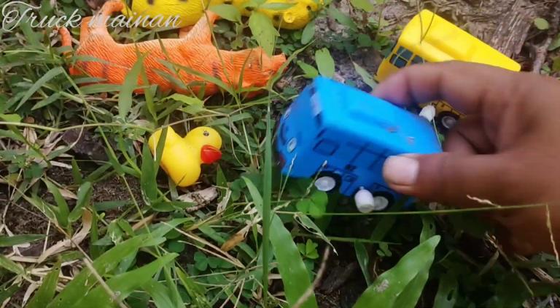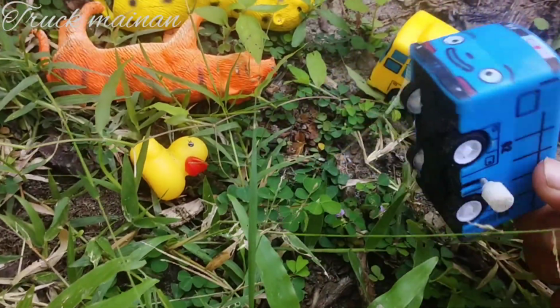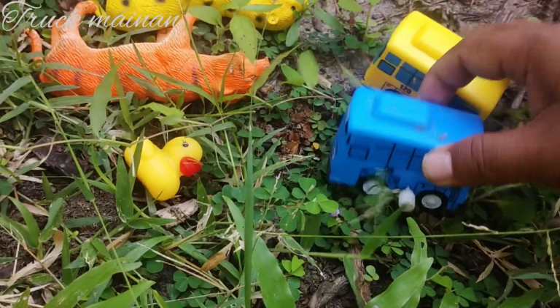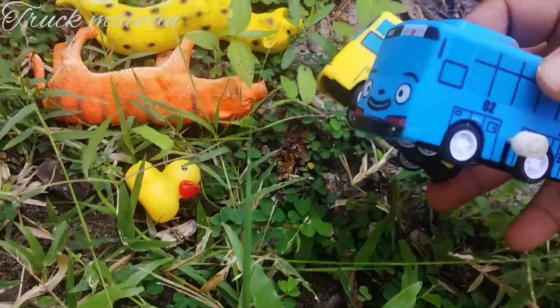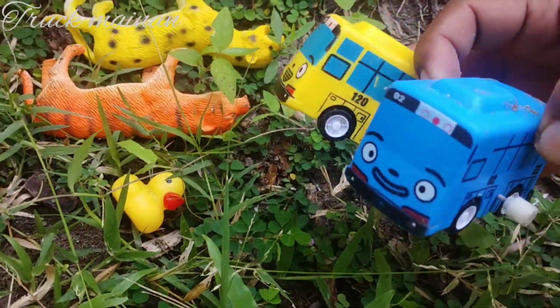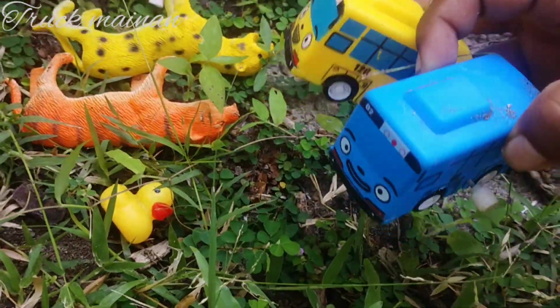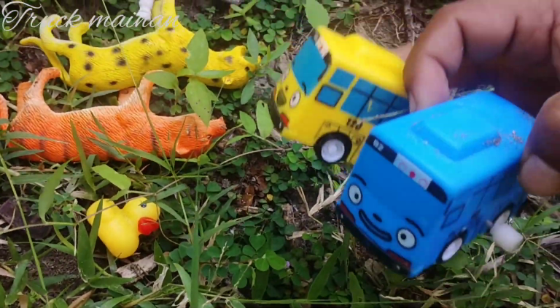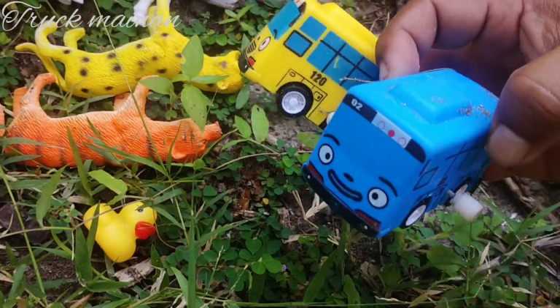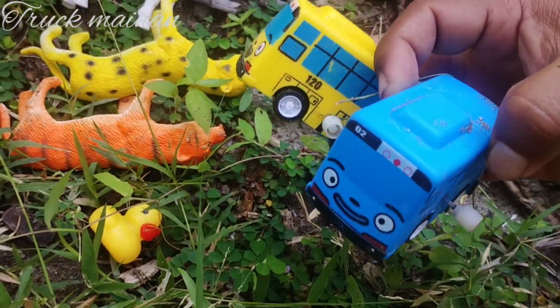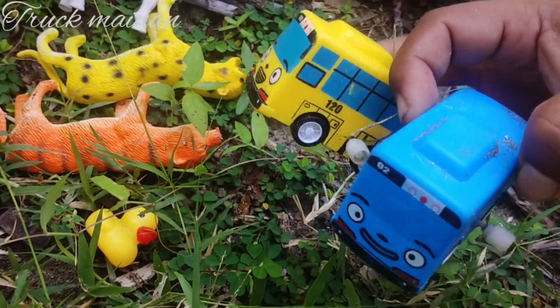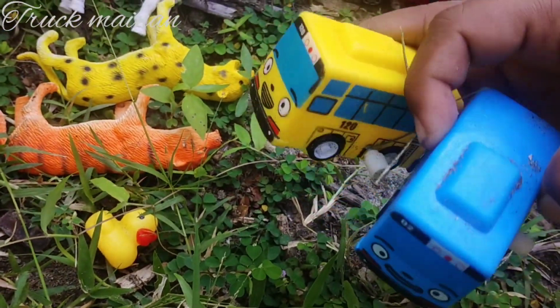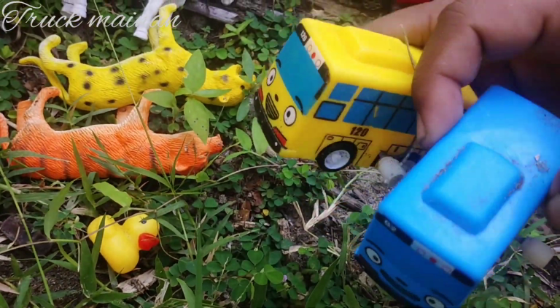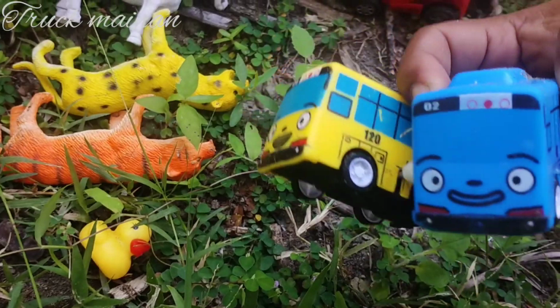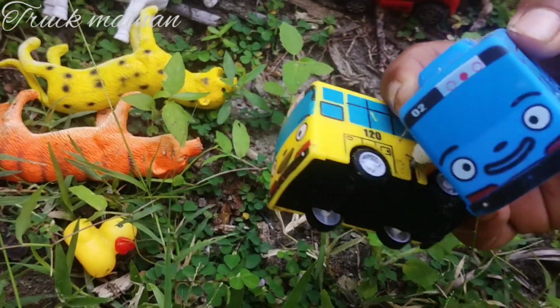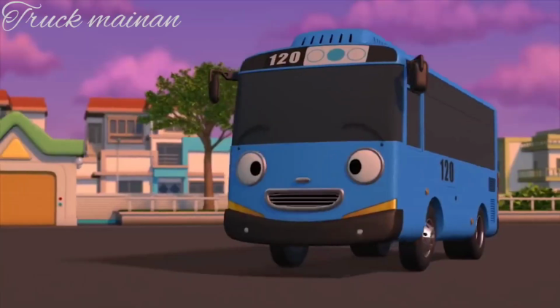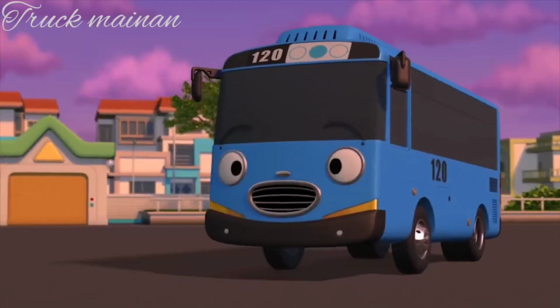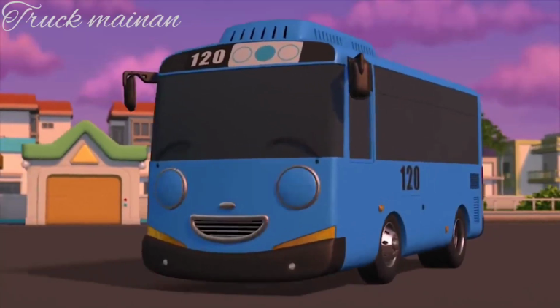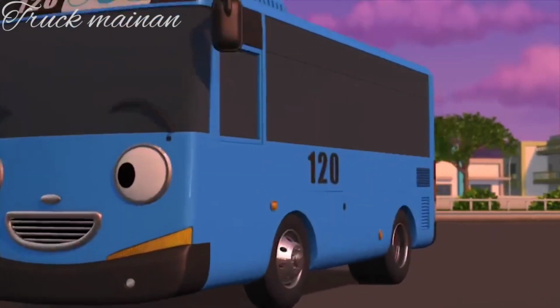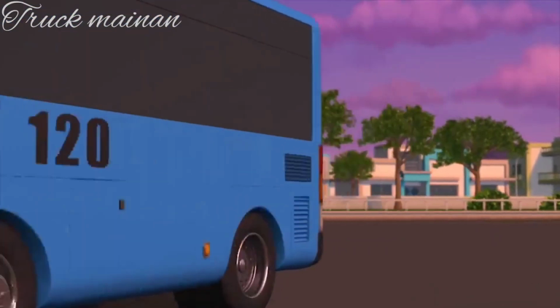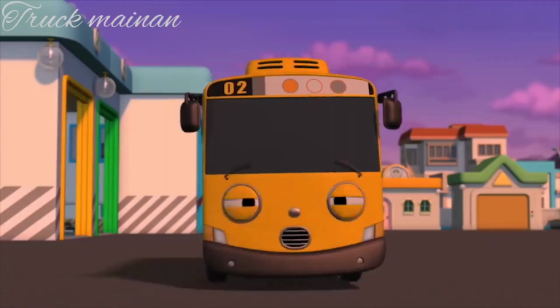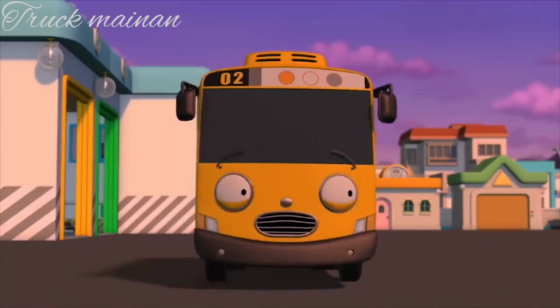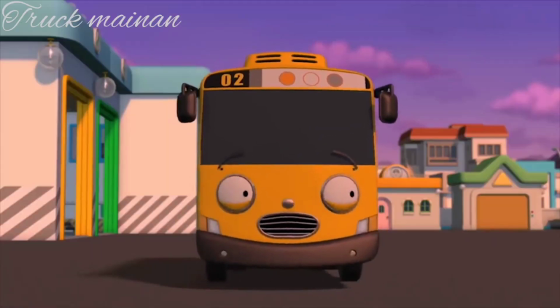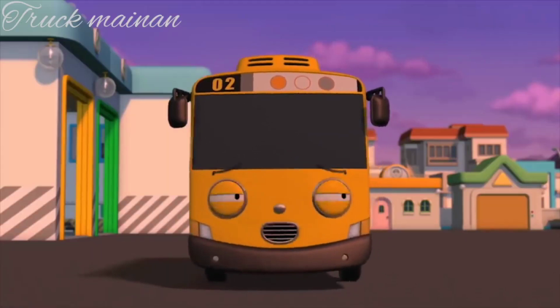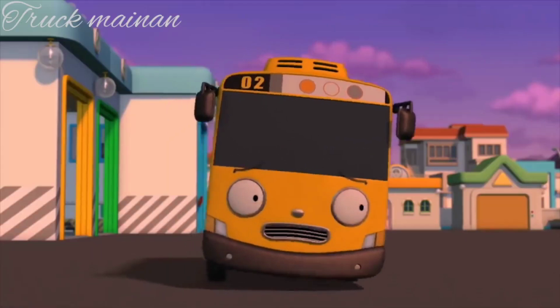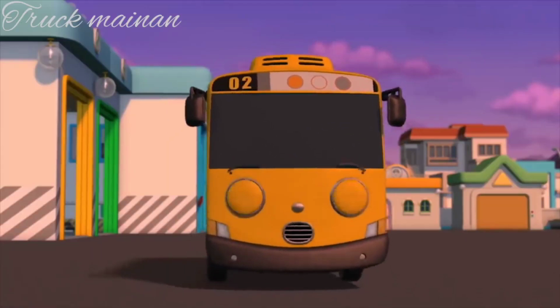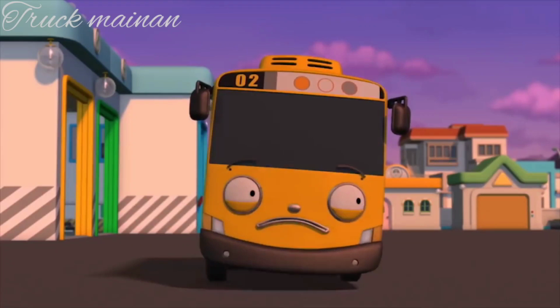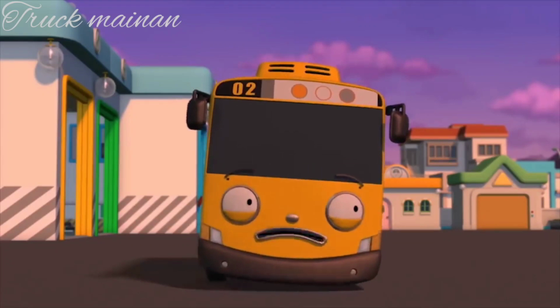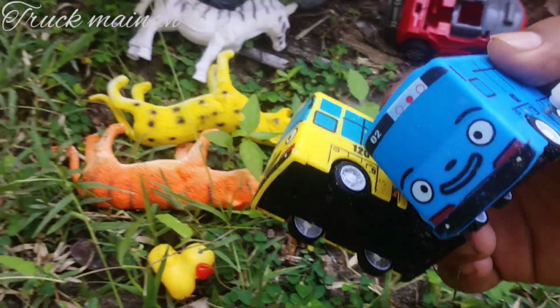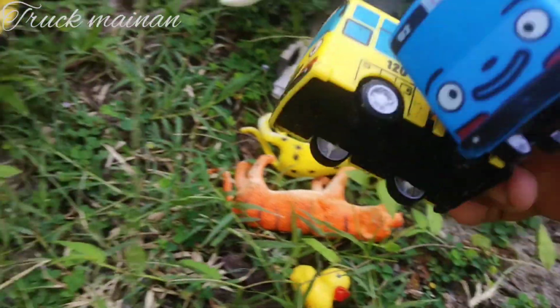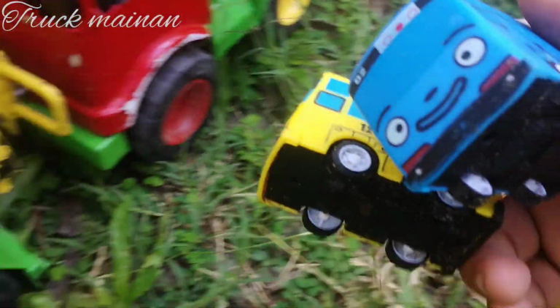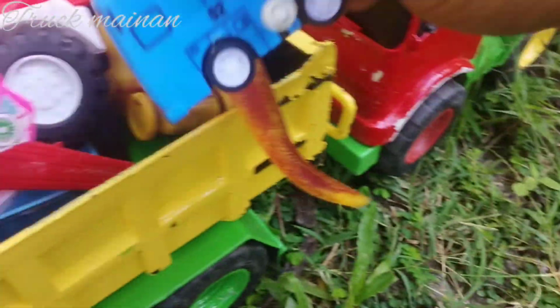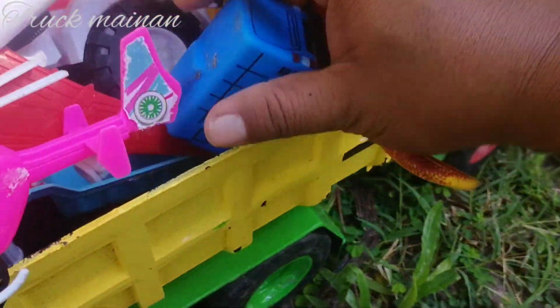Ada mobil bus Tayo lagi, teman-teman. Ini Tayo sama Lani. Lani. Itu suaranya Tayo. Wah, lucu sekali, teman-teman.